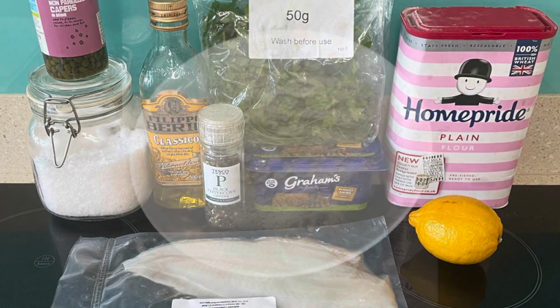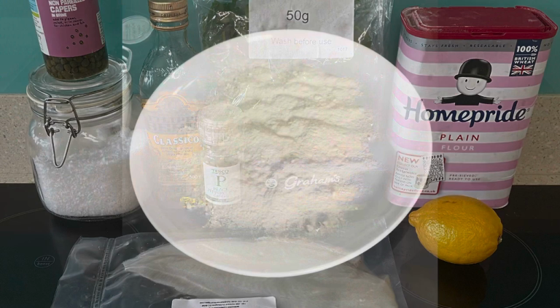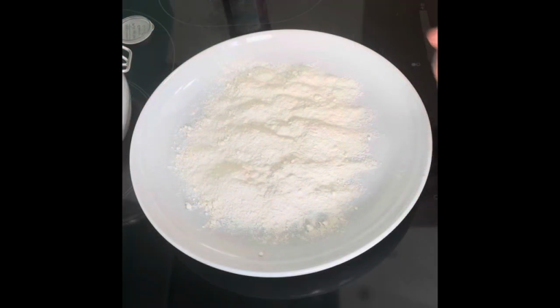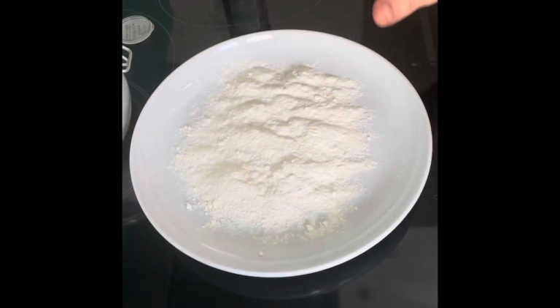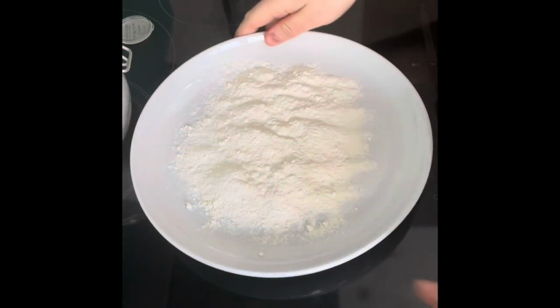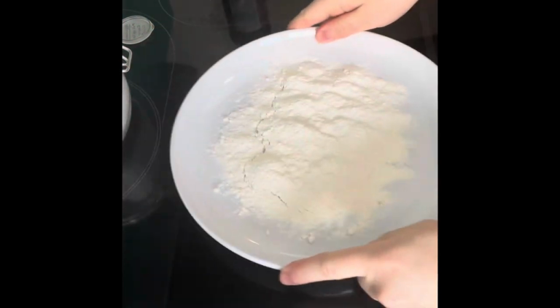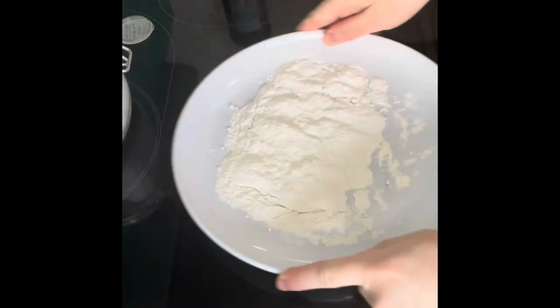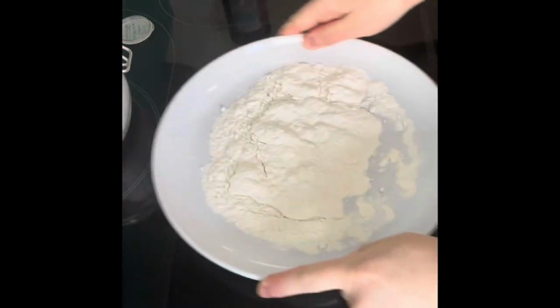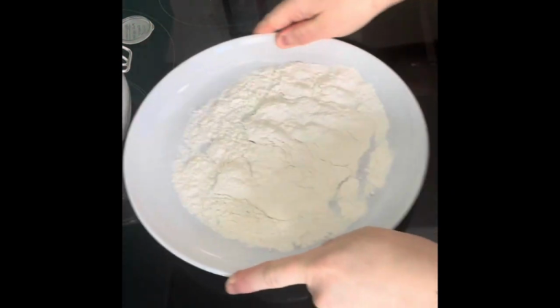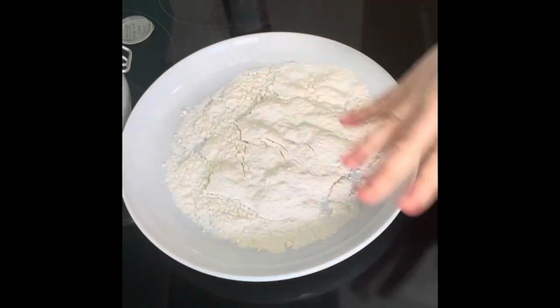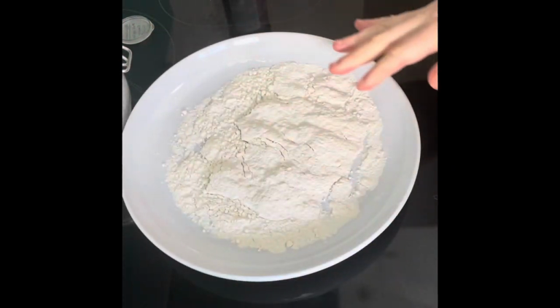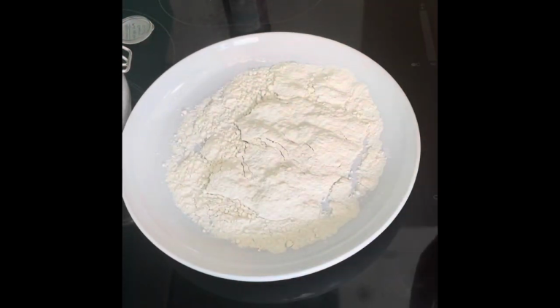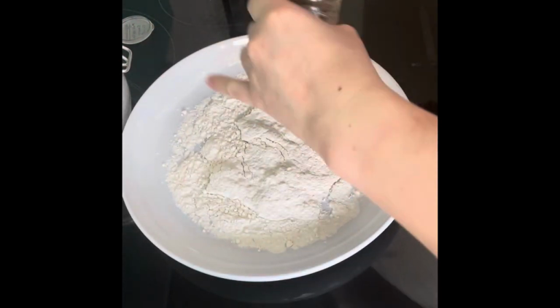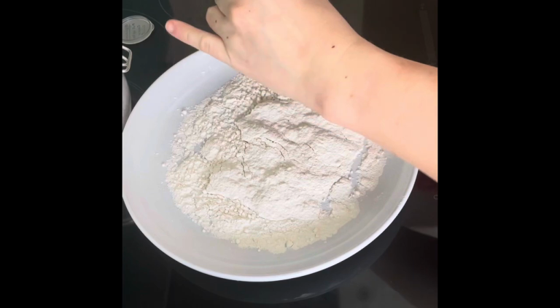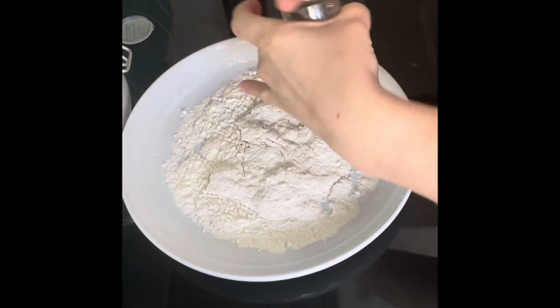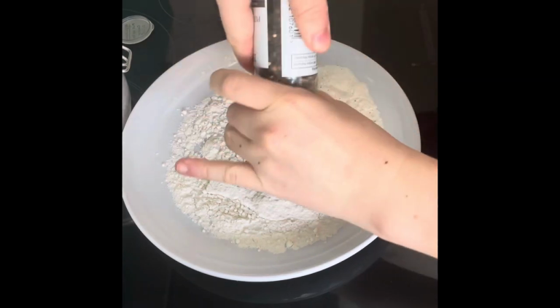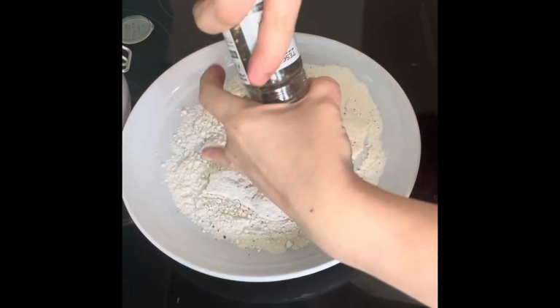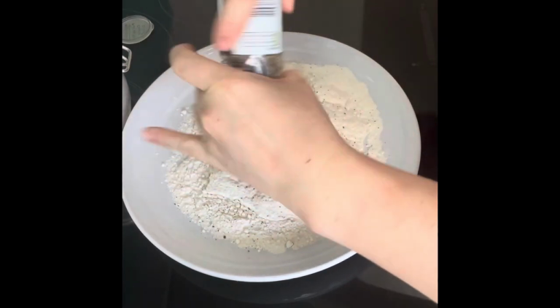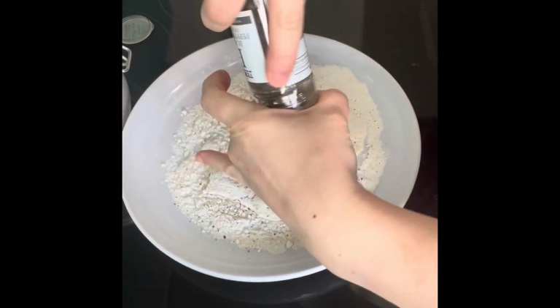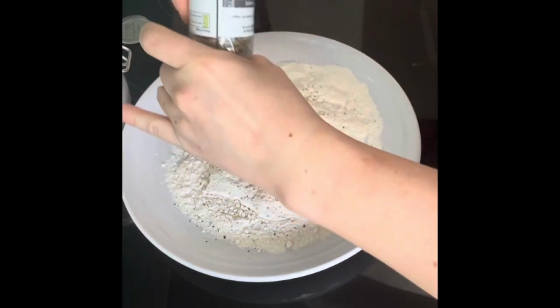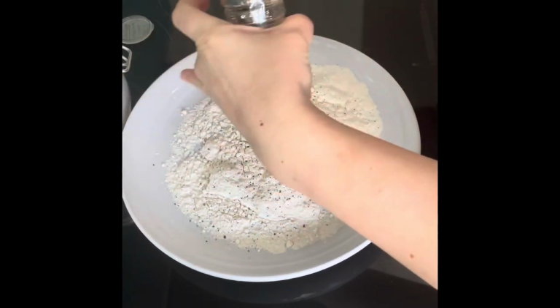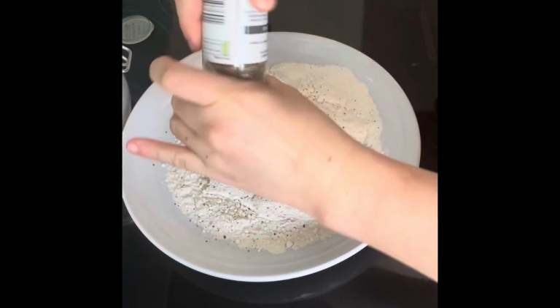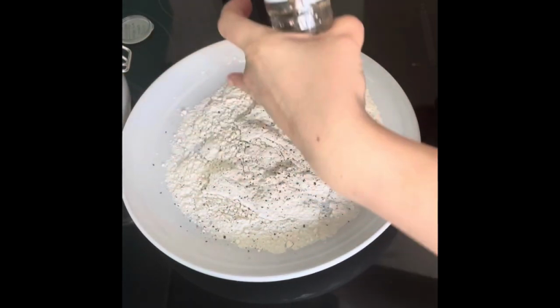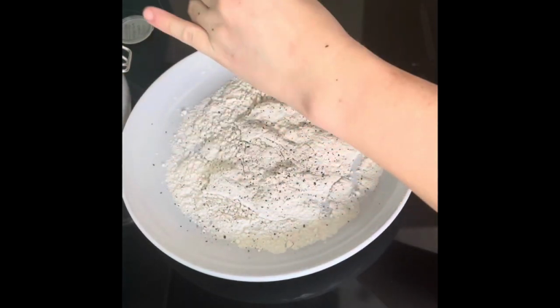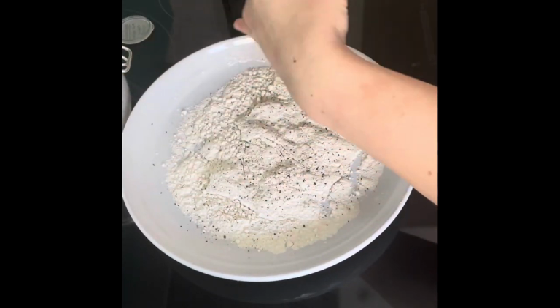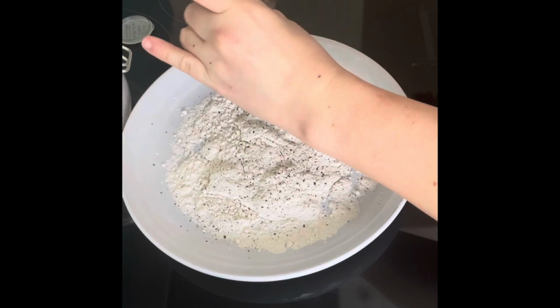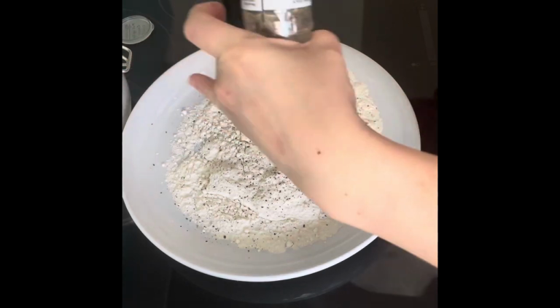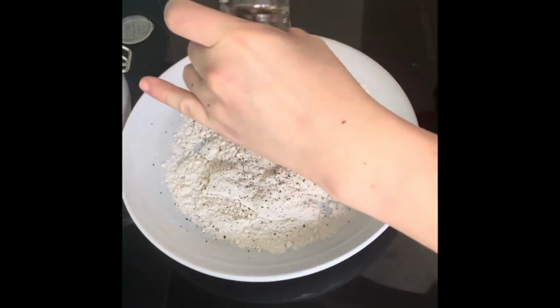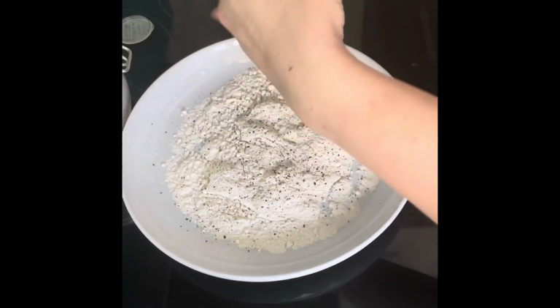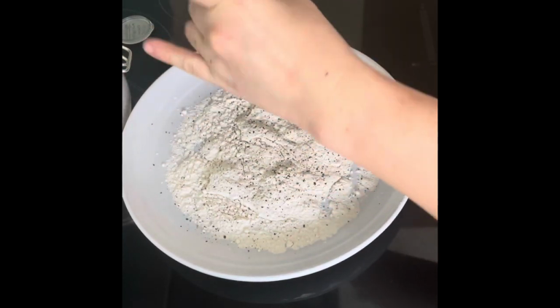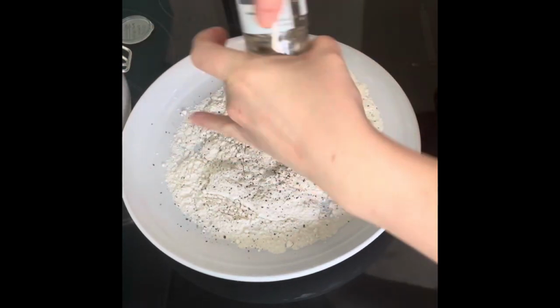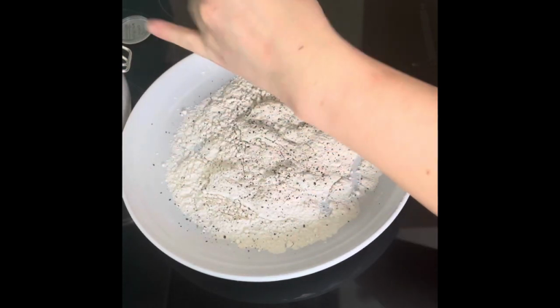First stage is getting the flour coating ready for the lemon sole. I've measured out 50 grams of flour just to start with for the two fillets.